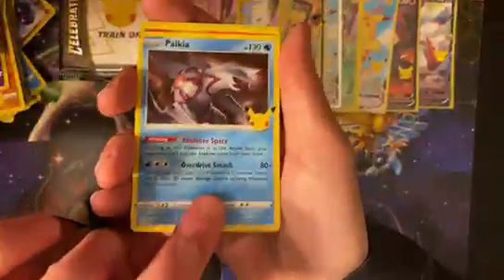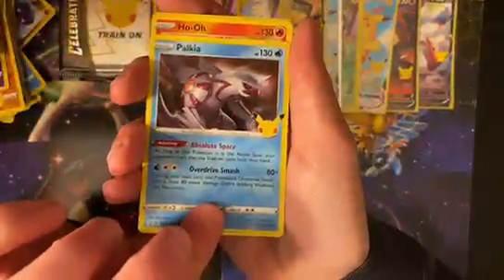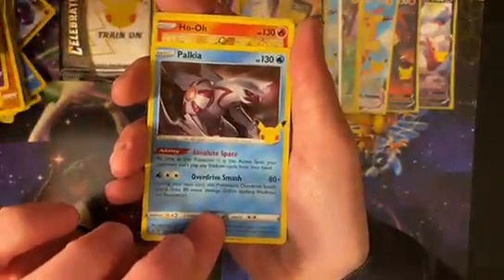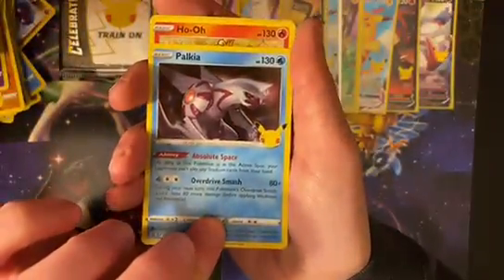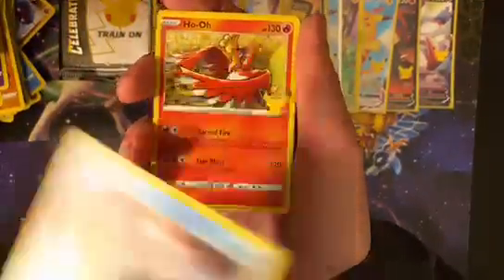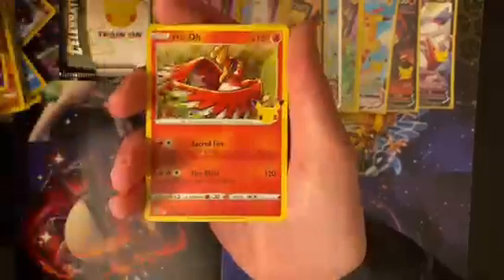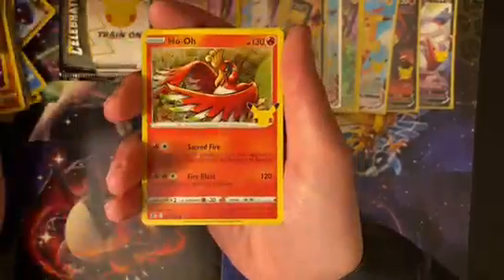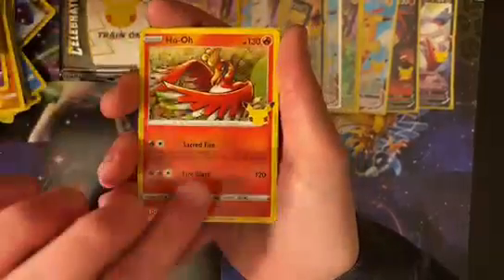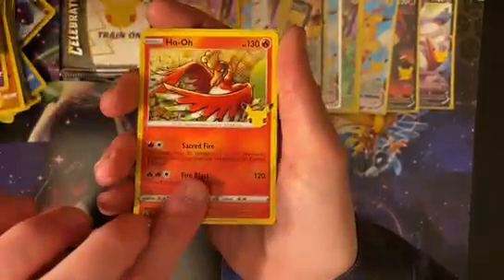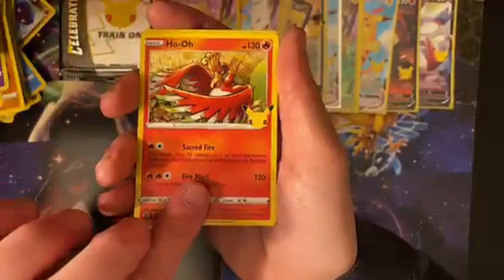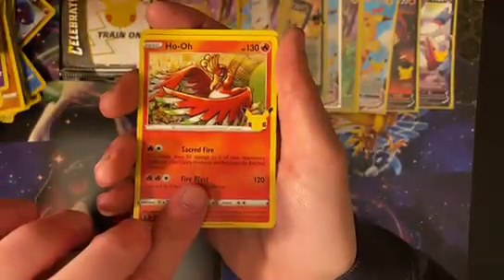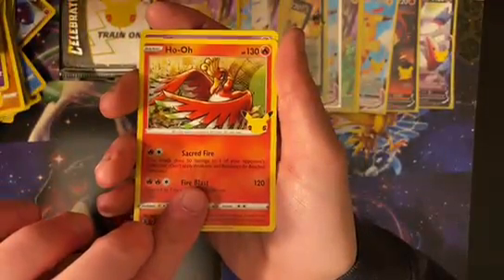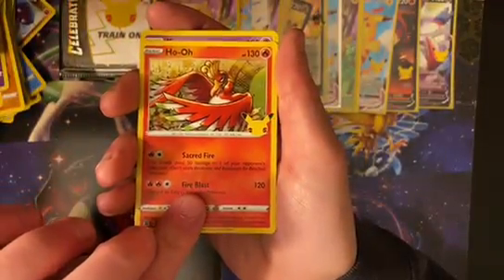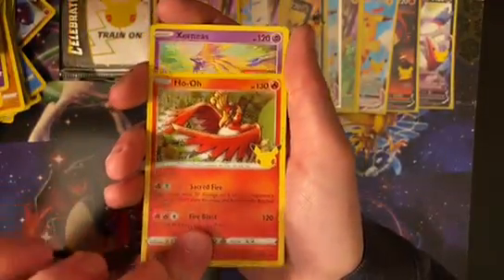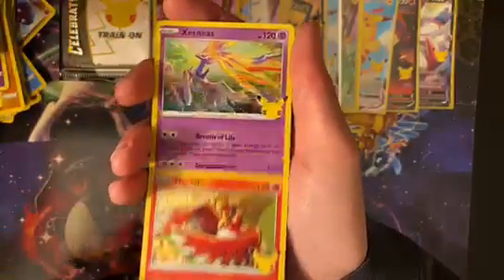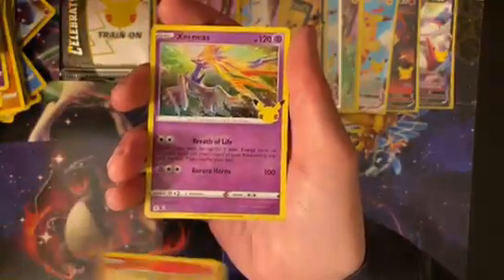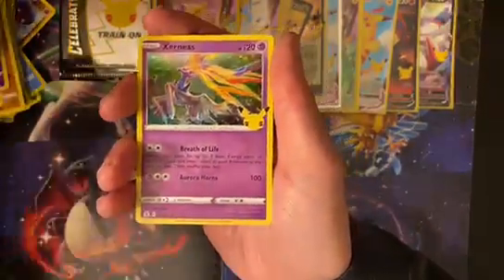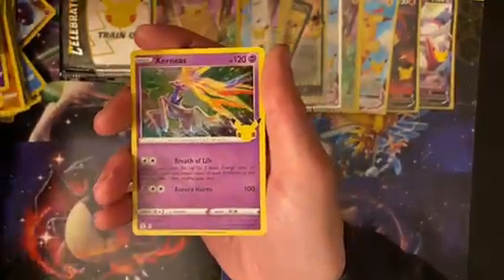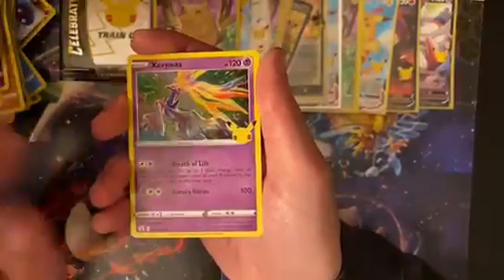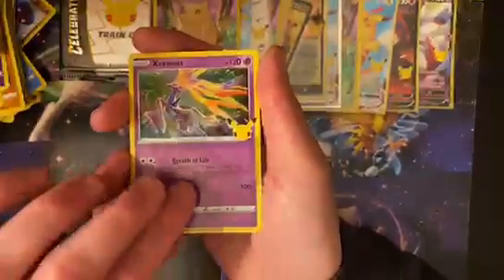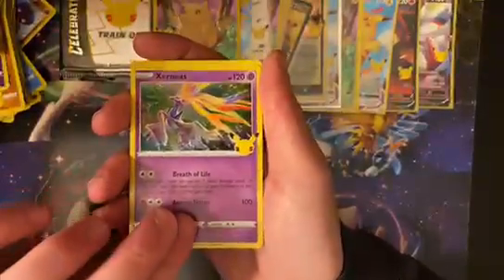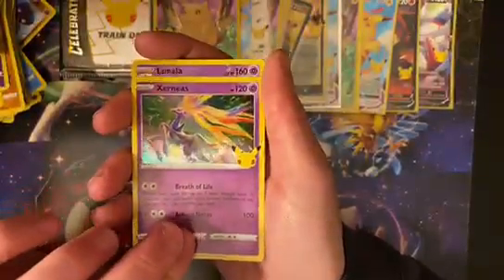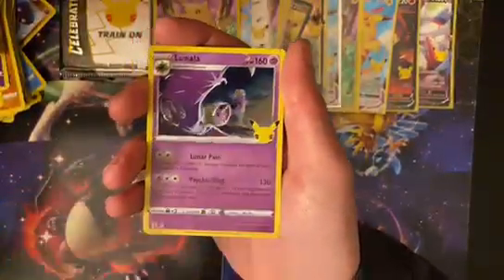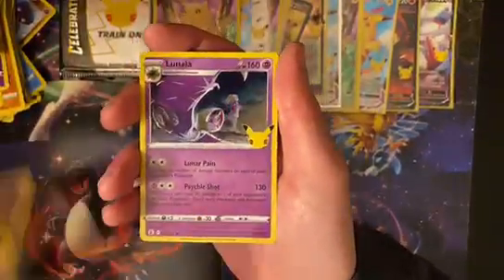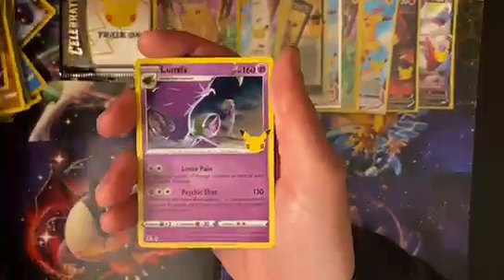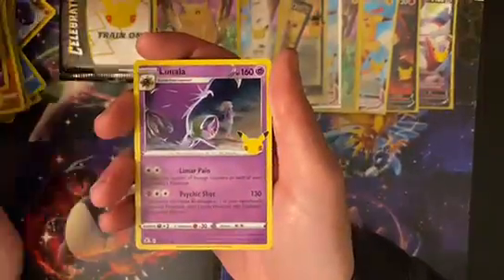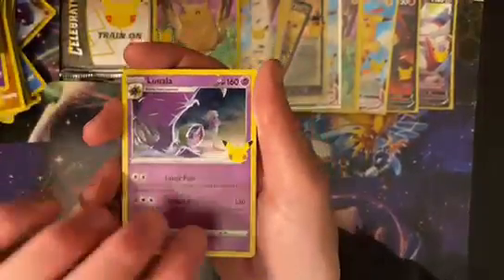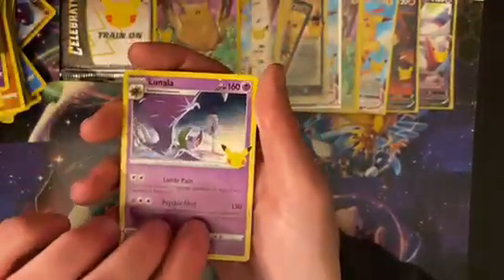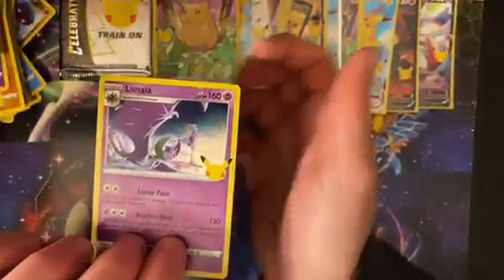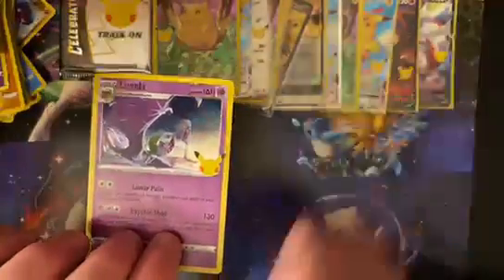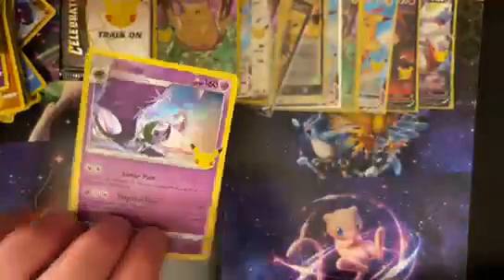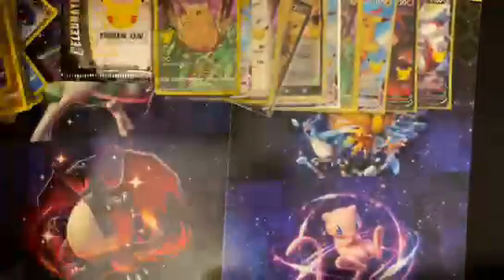We got Palkia, Hoopa — come on, bless us with something — Xerneas, and Lunala. Wow, I'm not having the luck today. Well, okay. I'm having some good luck, but I've seen people open Celebrations and get a whole lot more stuff.